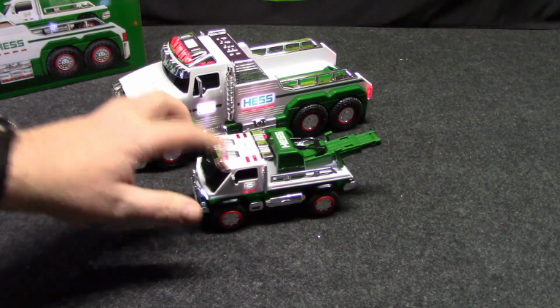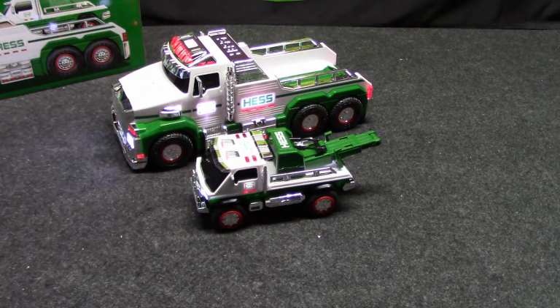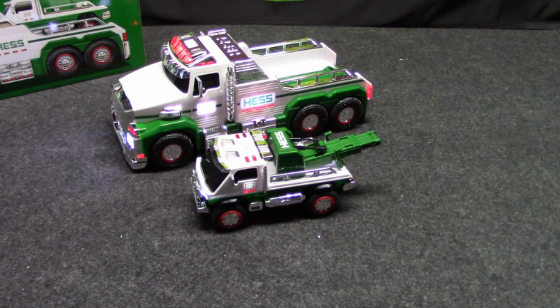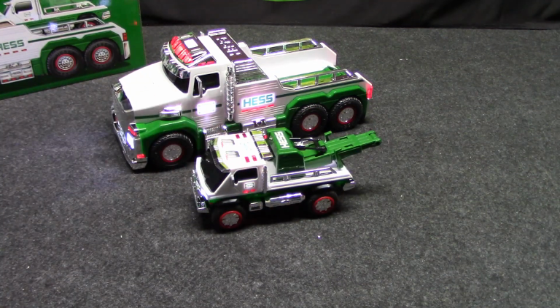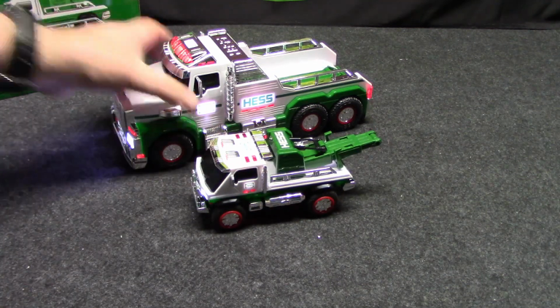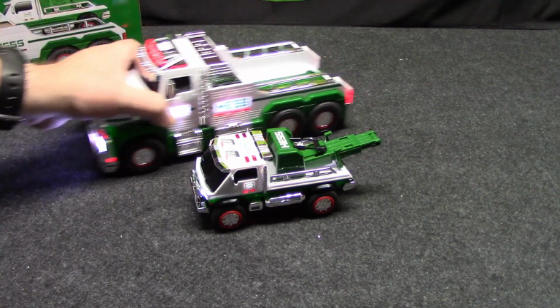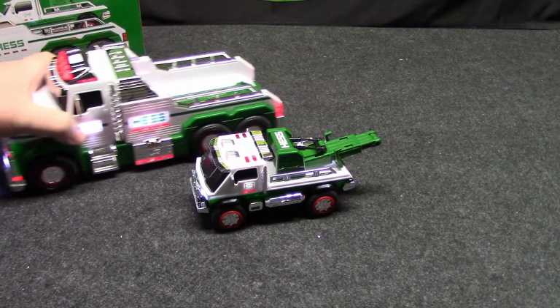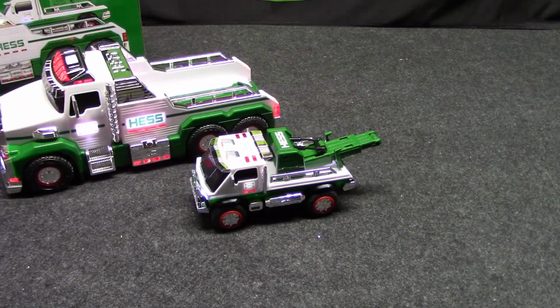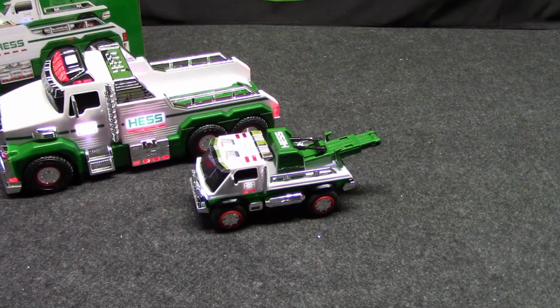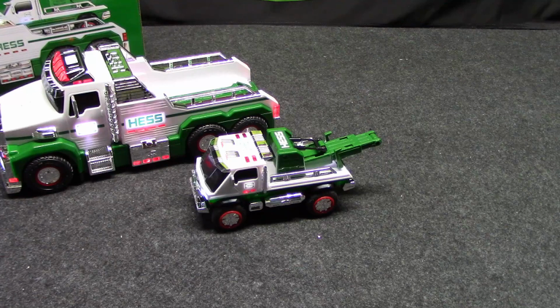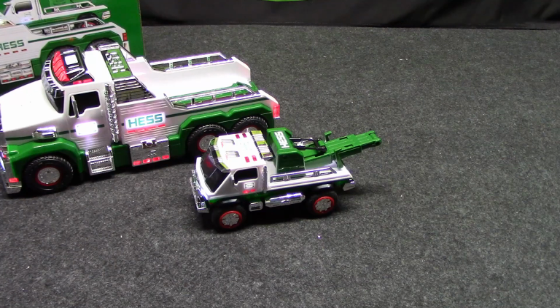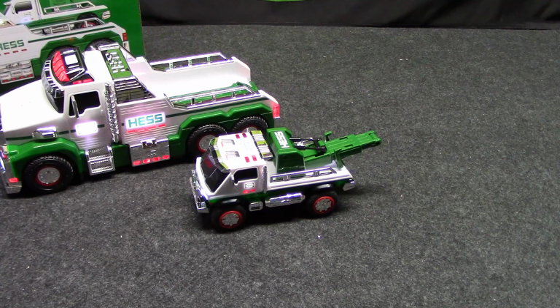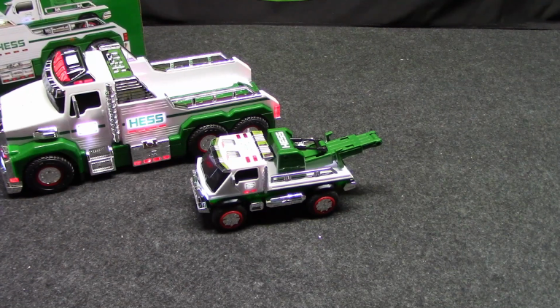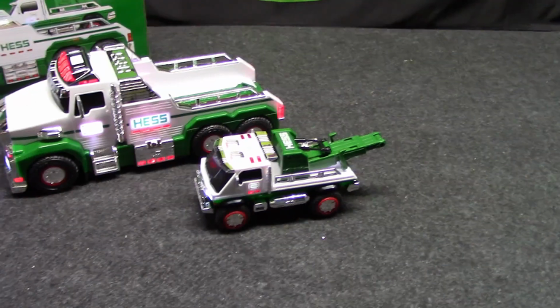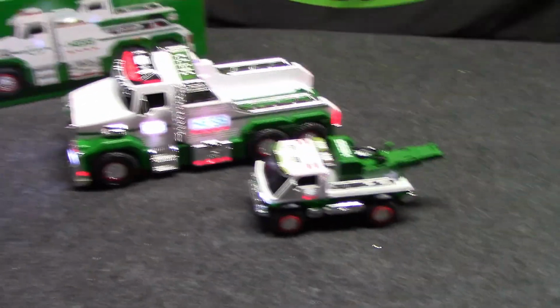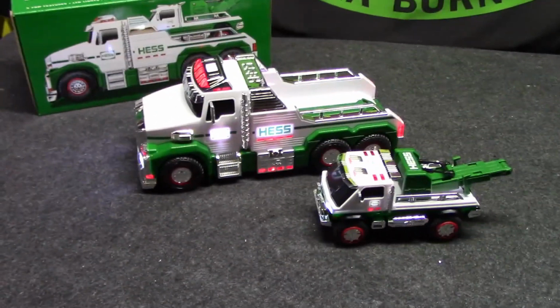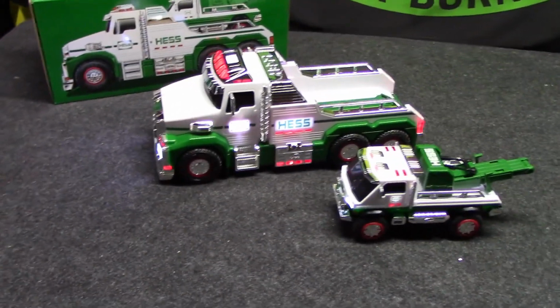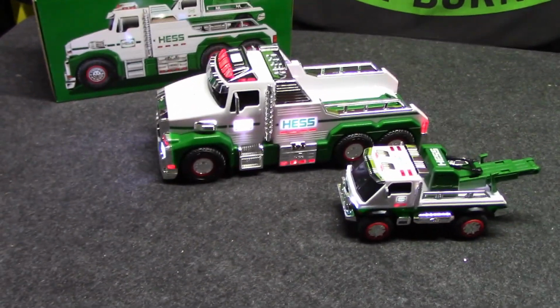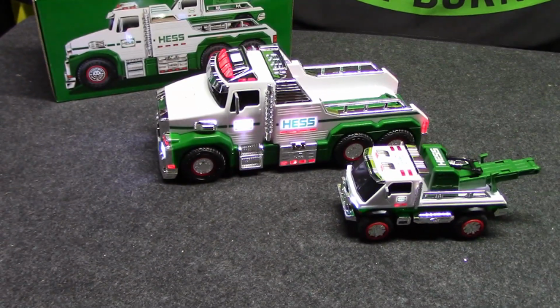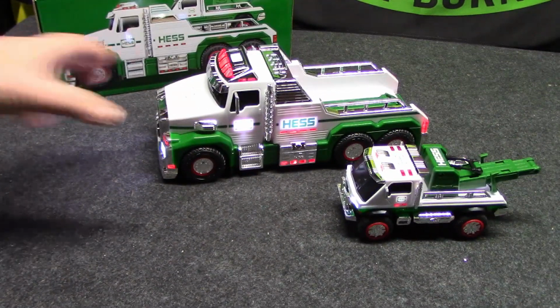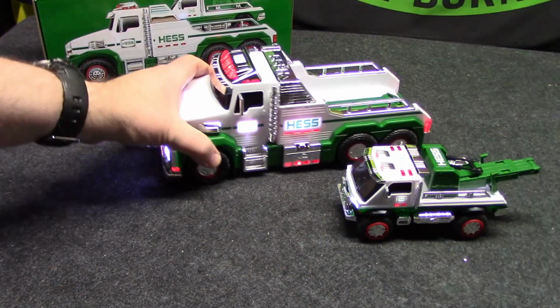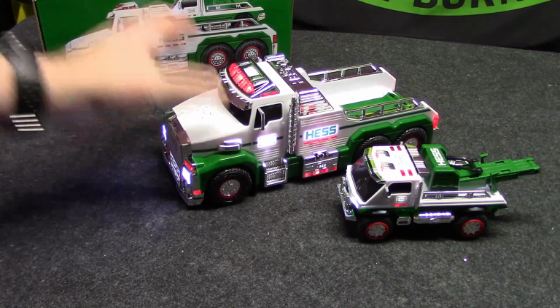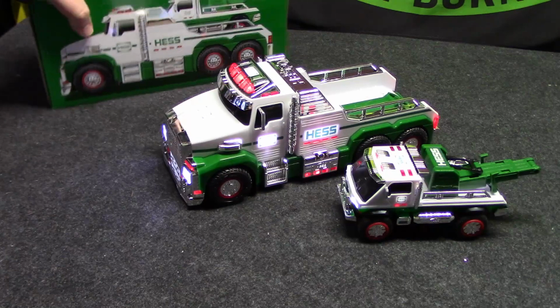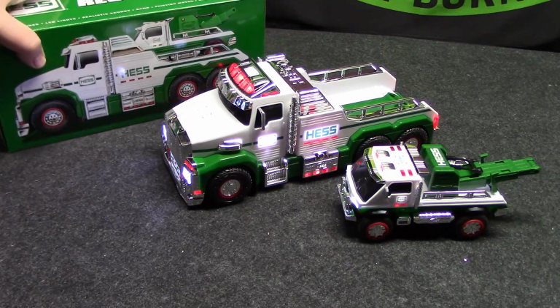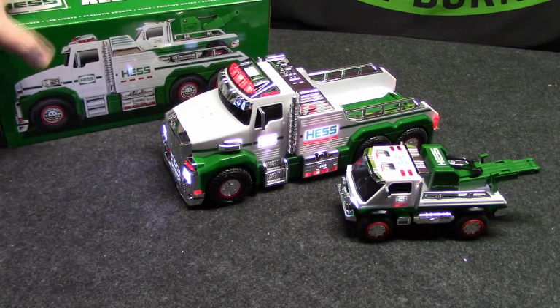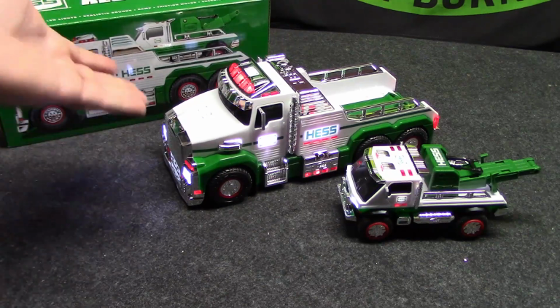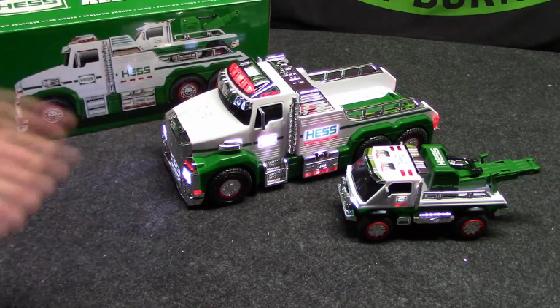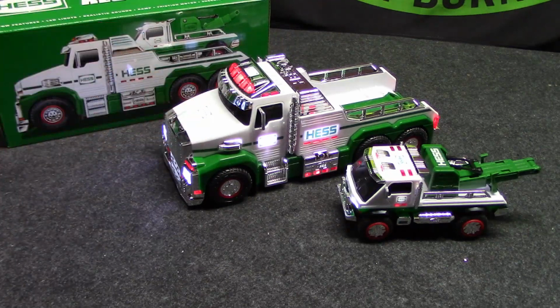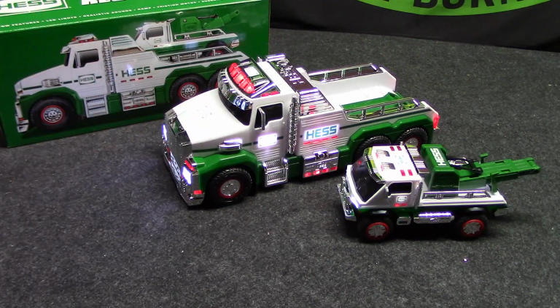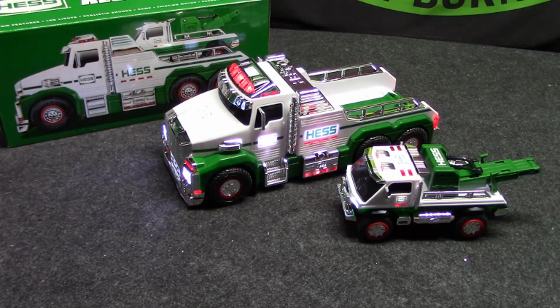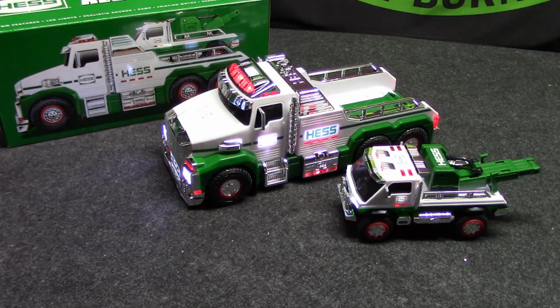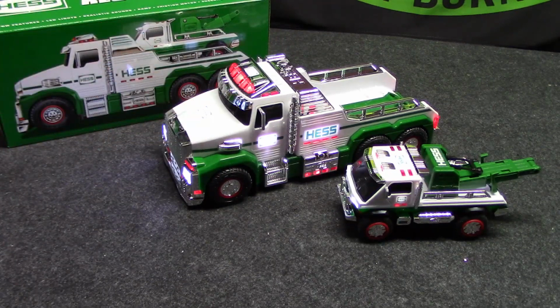That's always fun. We got two tow trucks this year. I was kind of hoping for like a helicopter or an airplane or something, but hey, at least you get two vehicles in one, so that's always cool.